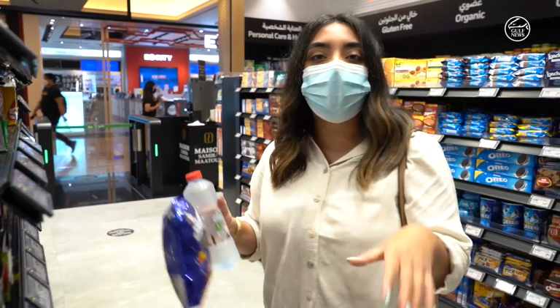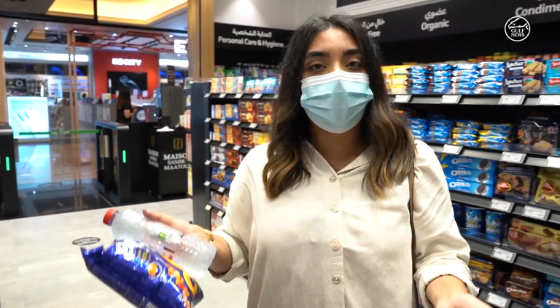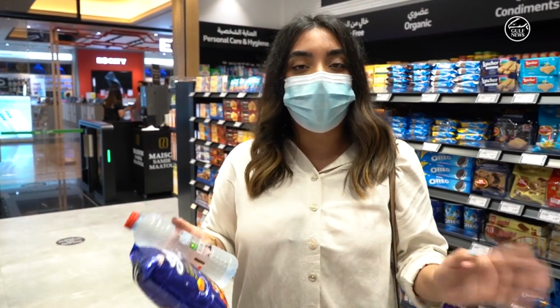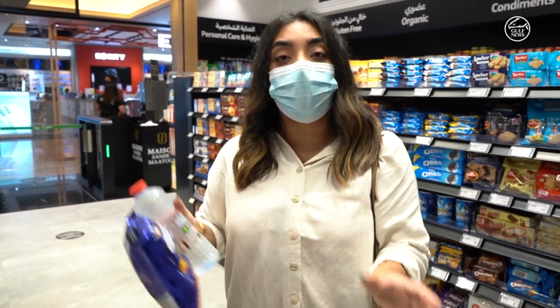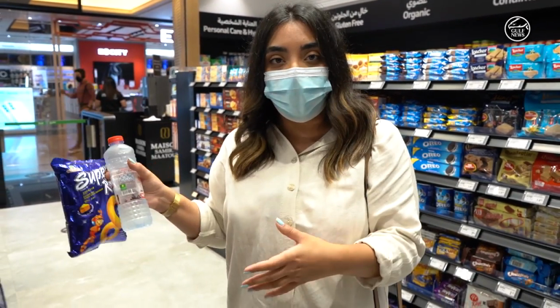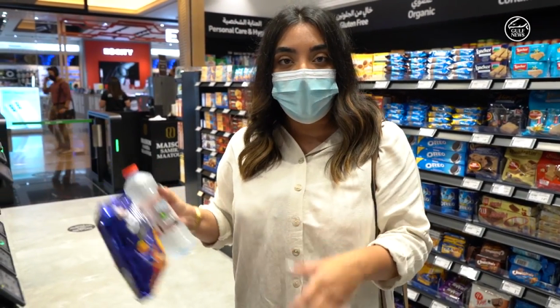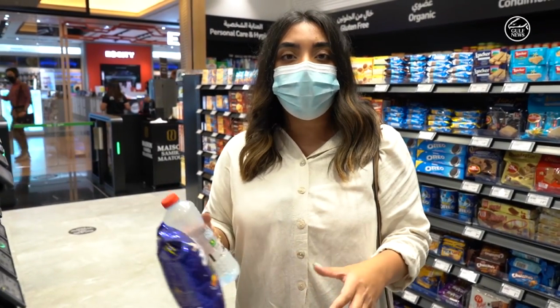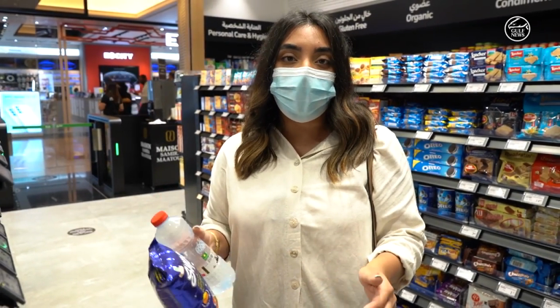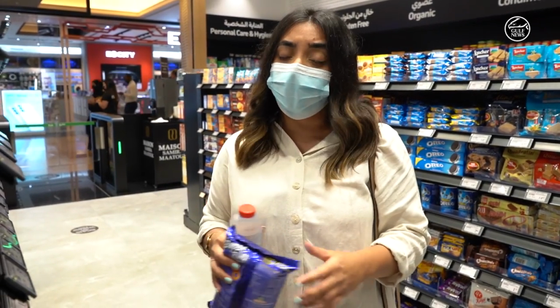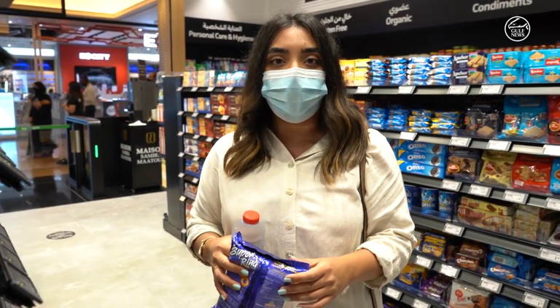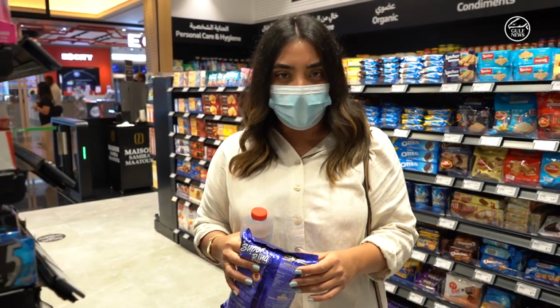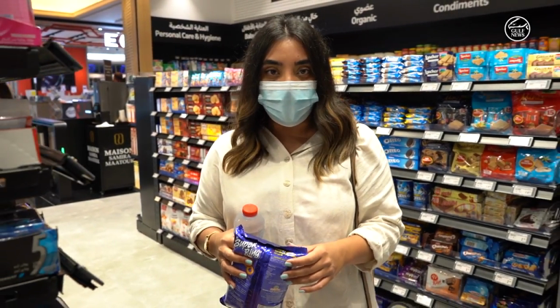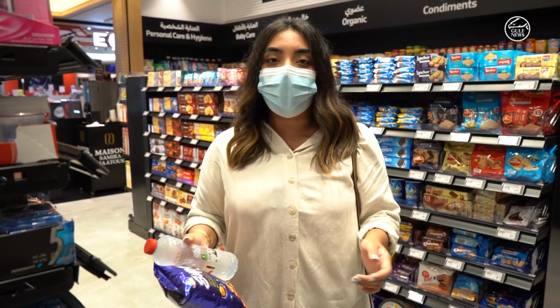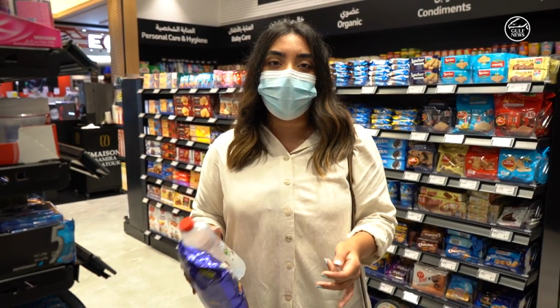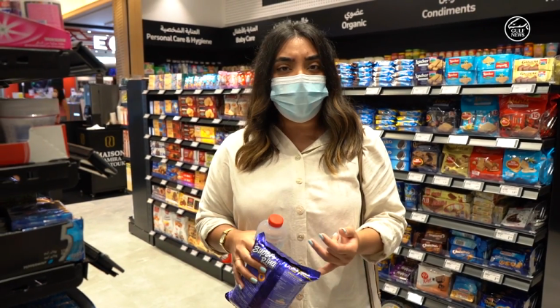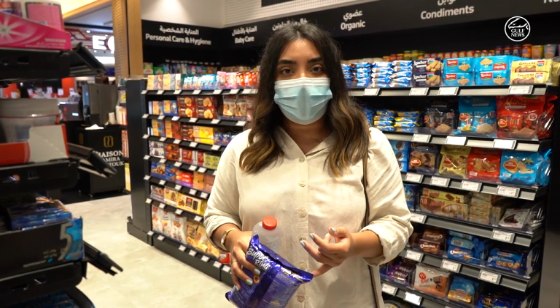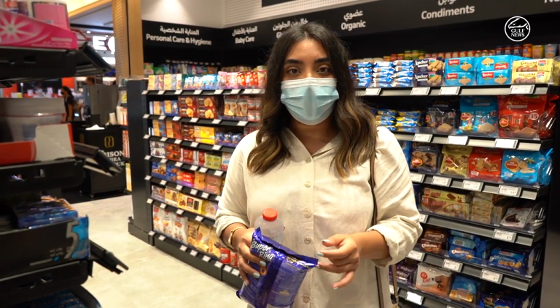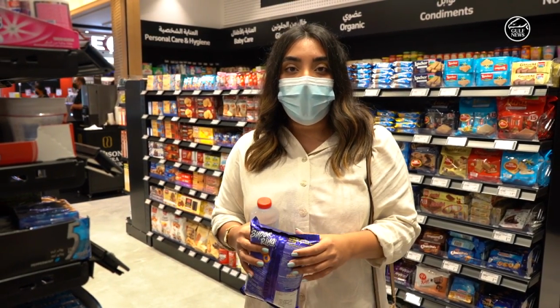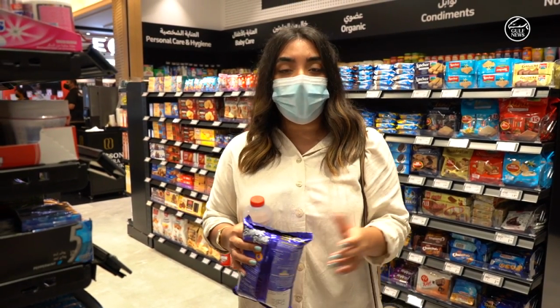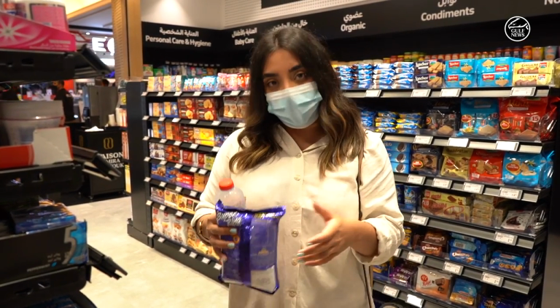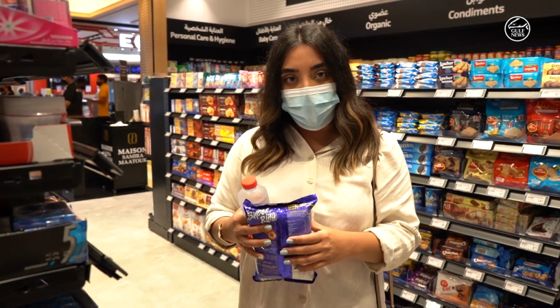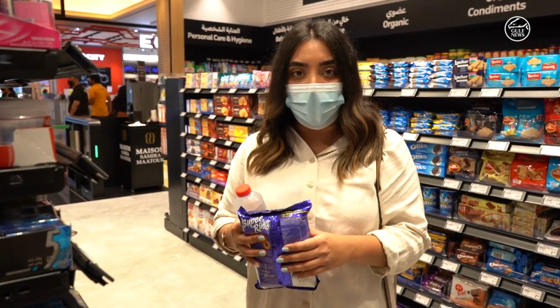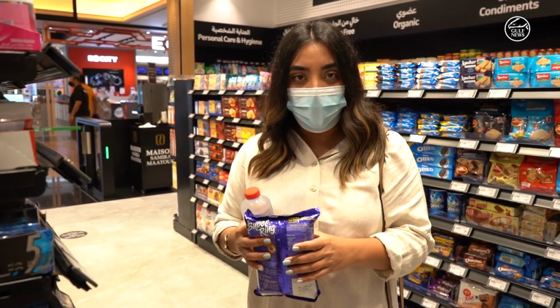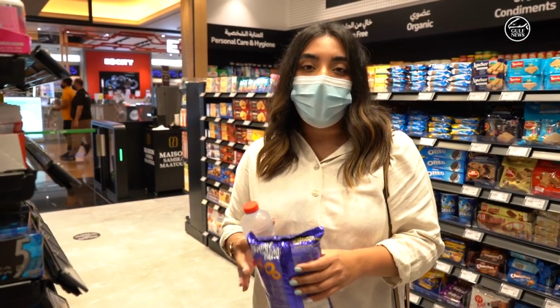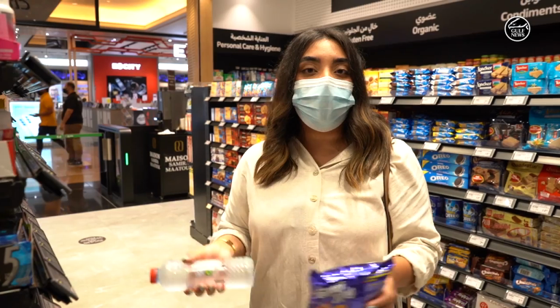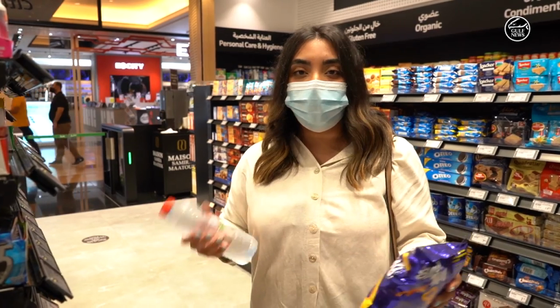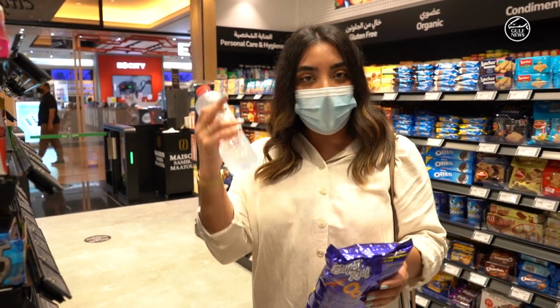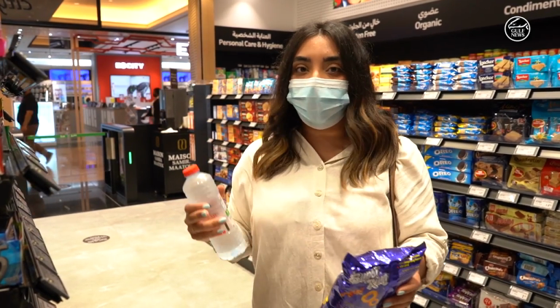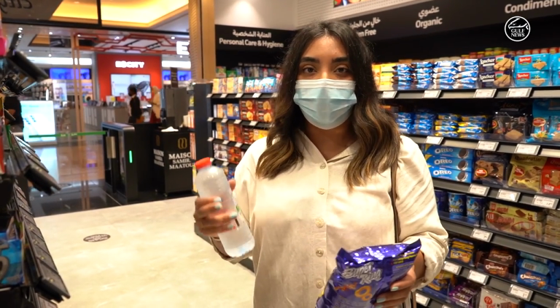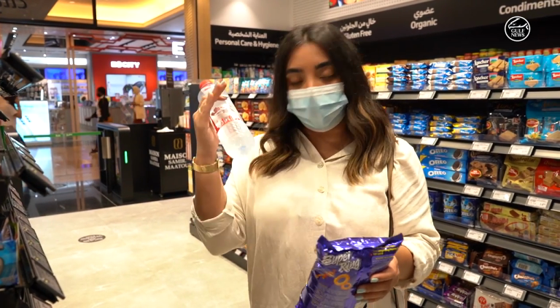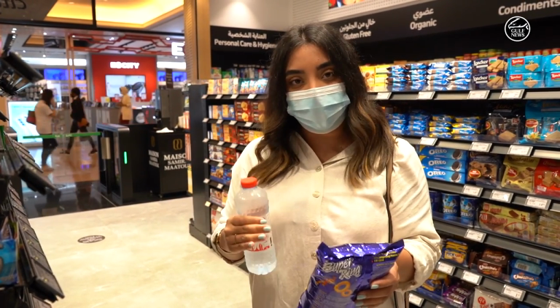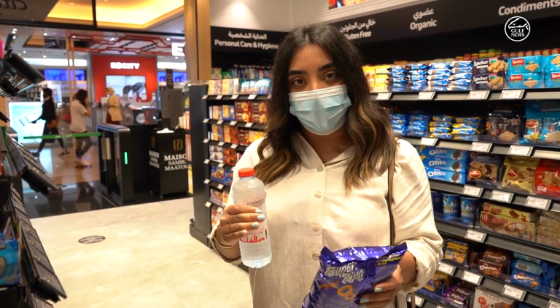It only detects anything you have walked out with, and the payment will be processed in 10 minutes. You'll get a notification on your email and also on the app, and you'll know exactly what you've paid for — your whole receipt will be there.